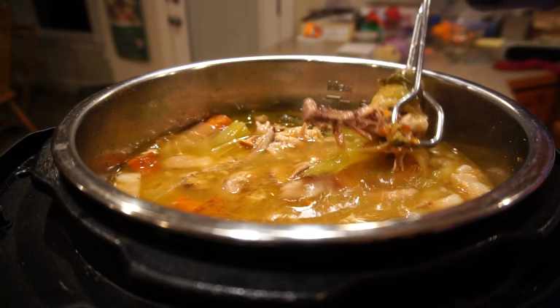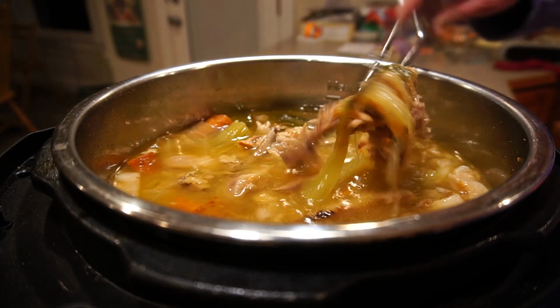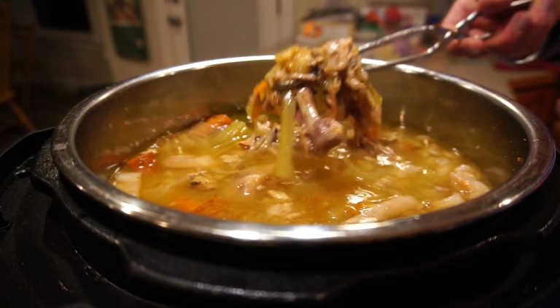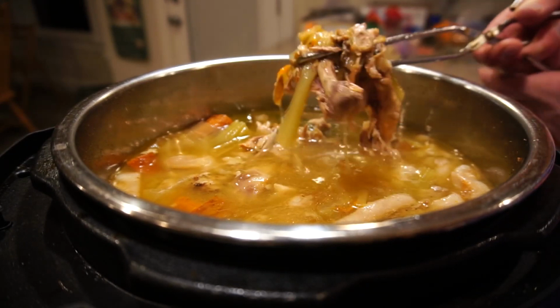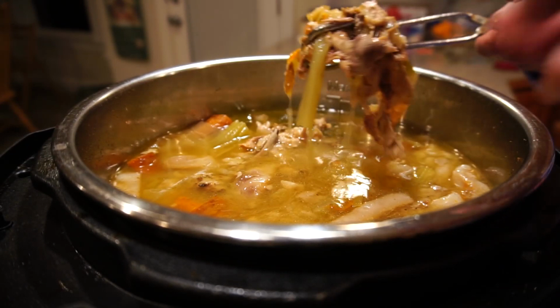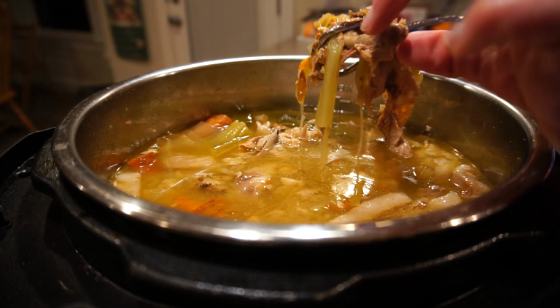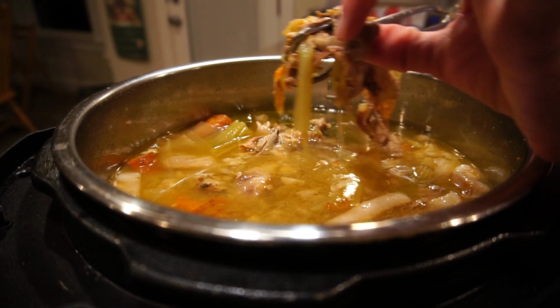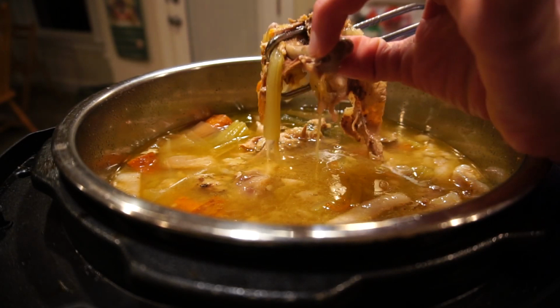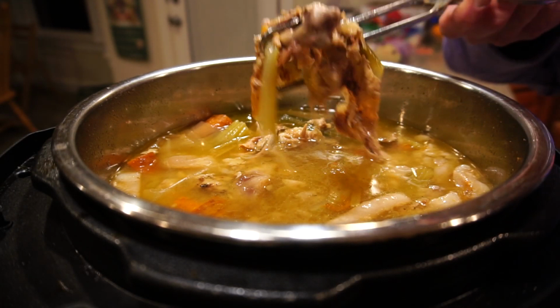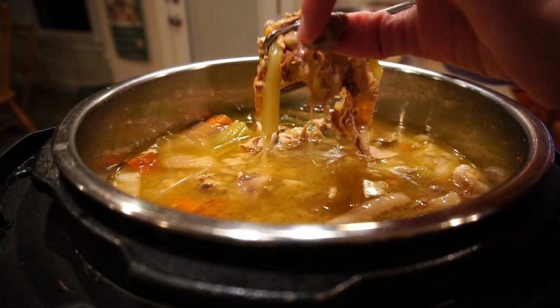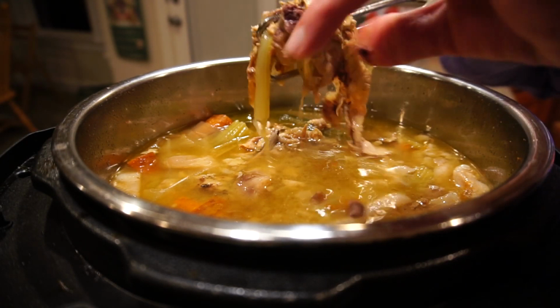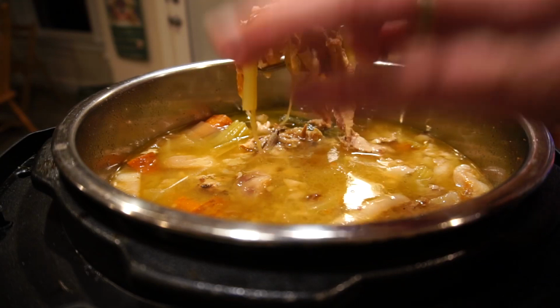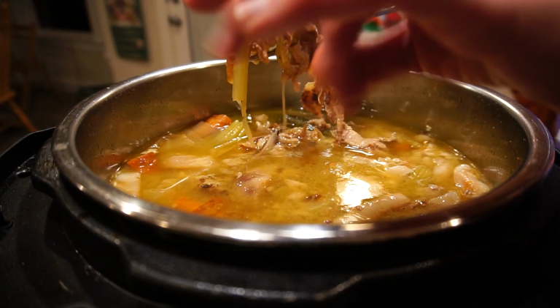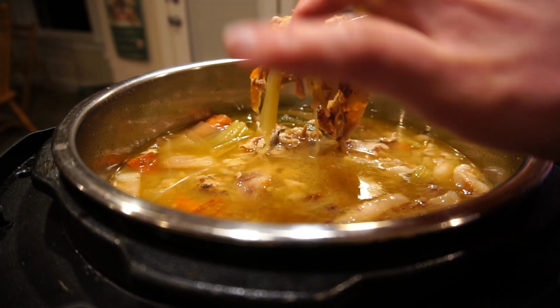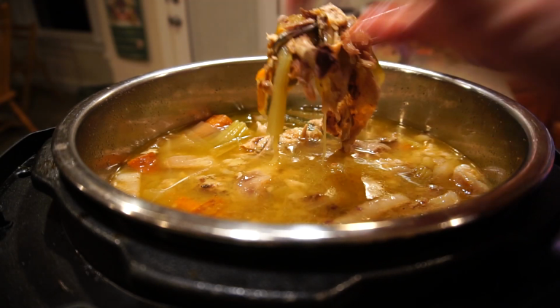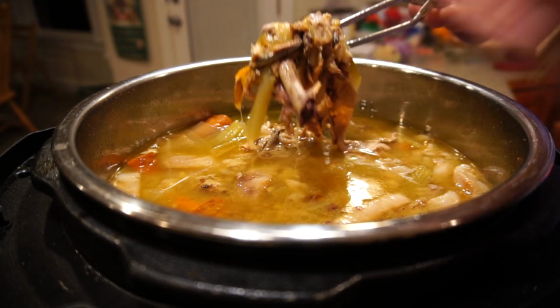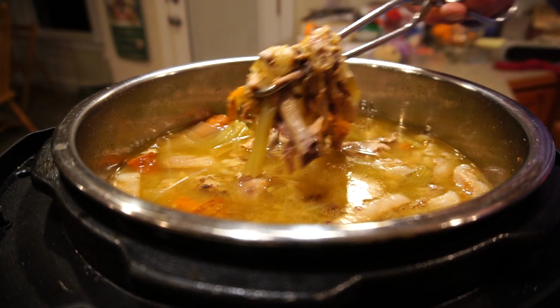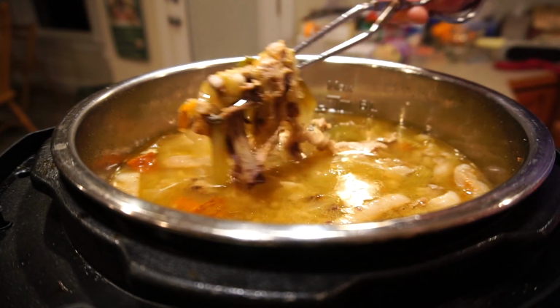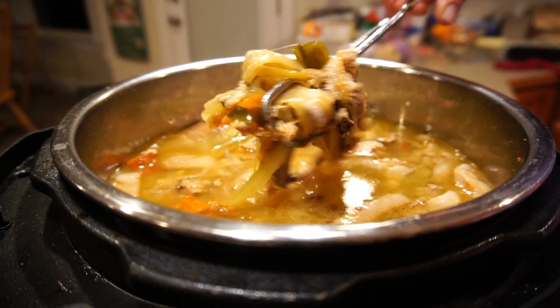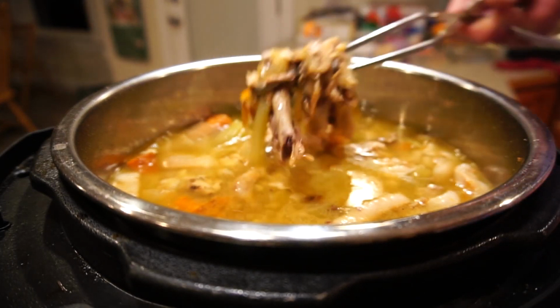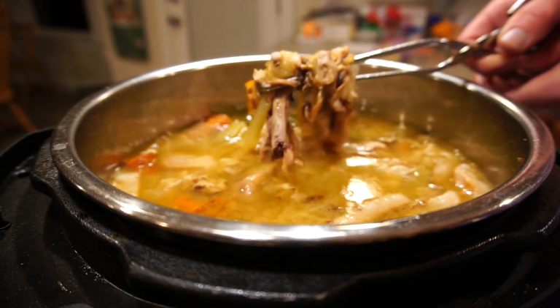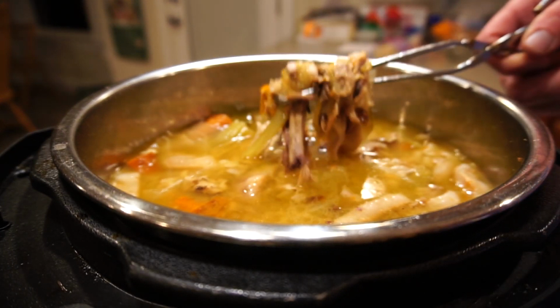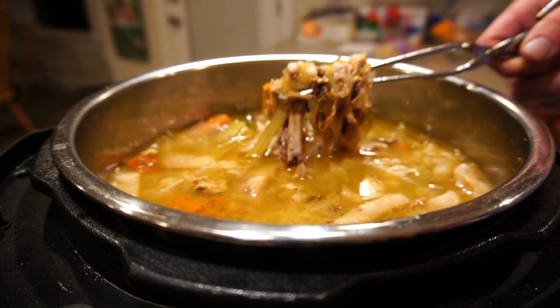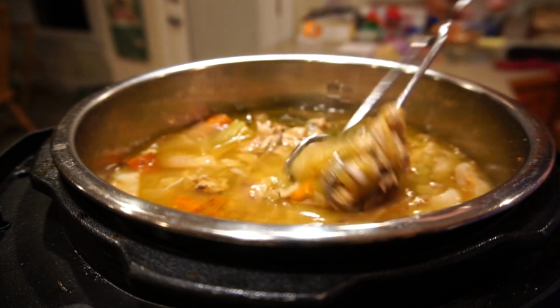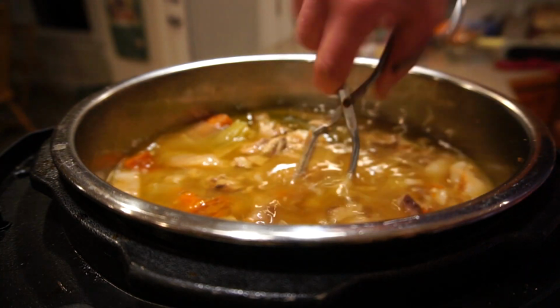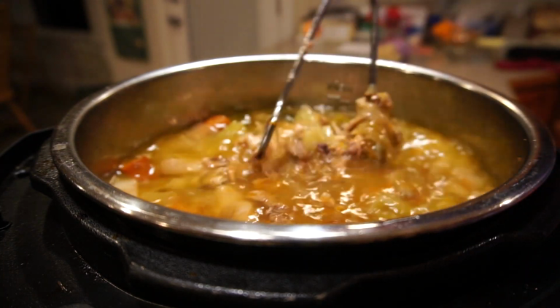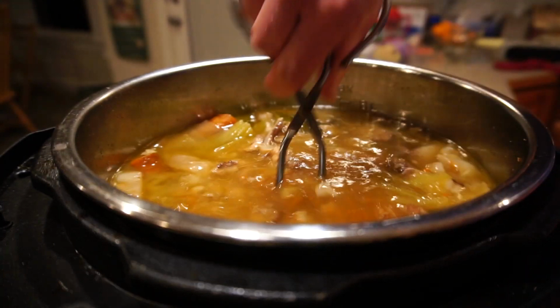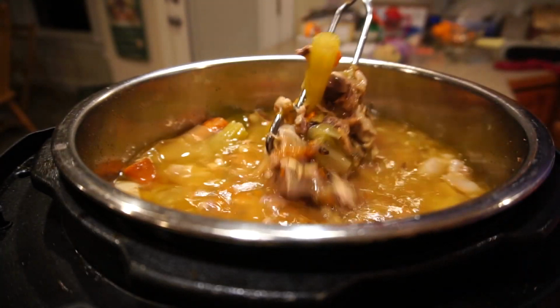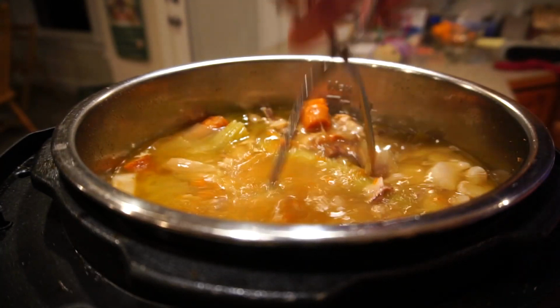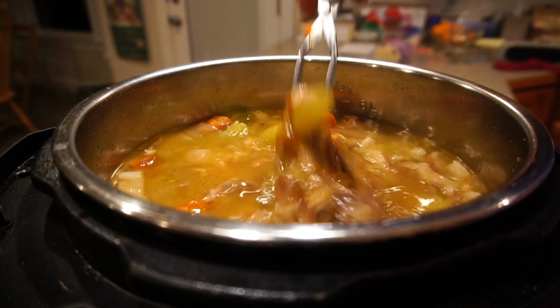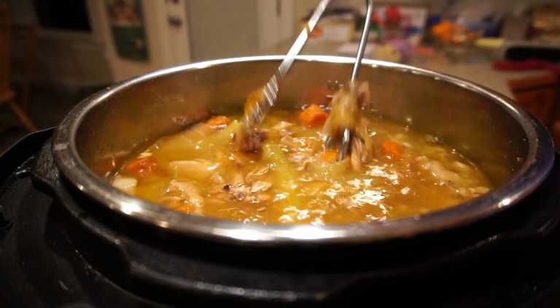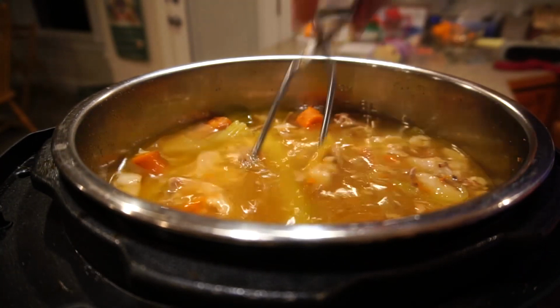See, here's a chicken leg — probably too hot to touch. See, that just comes right apart. There you have it: bone broth in the Instant Pot in two hours.